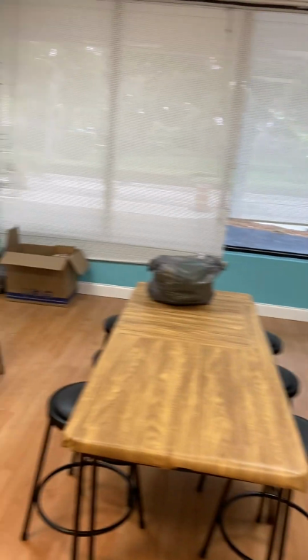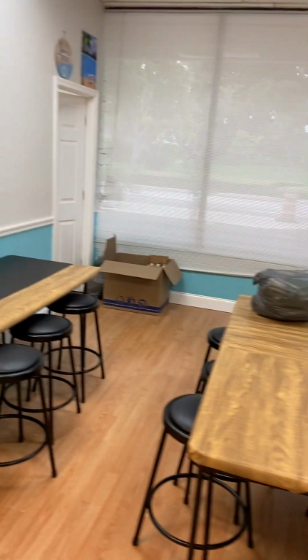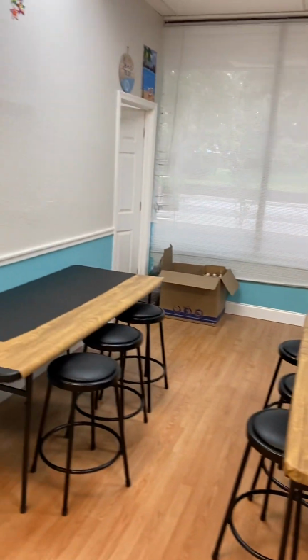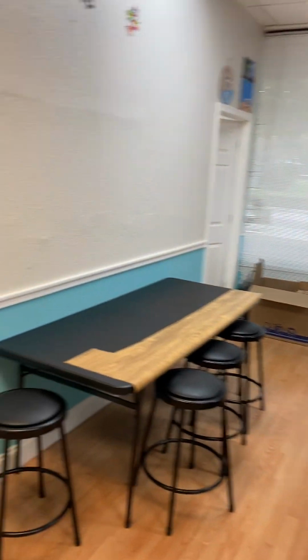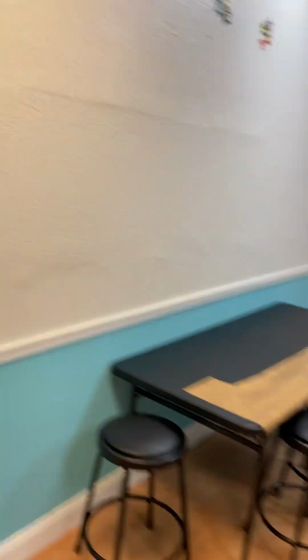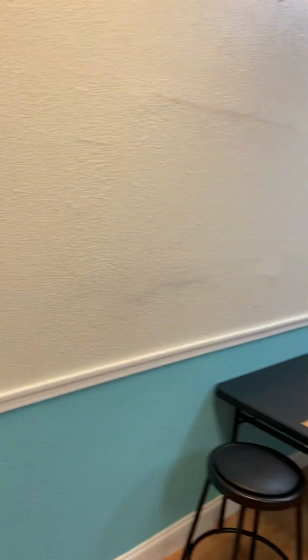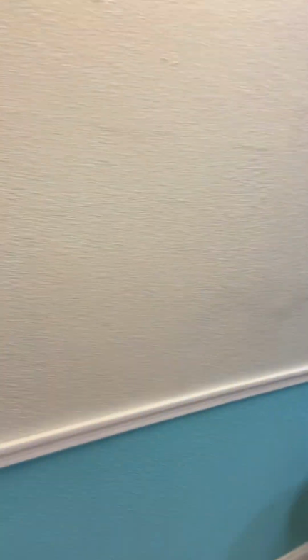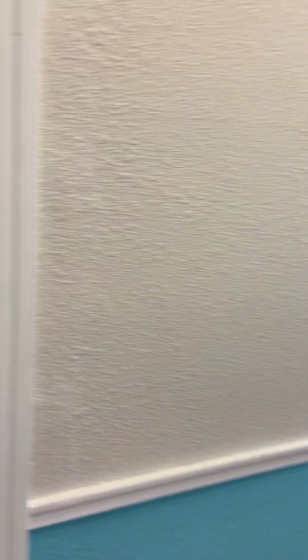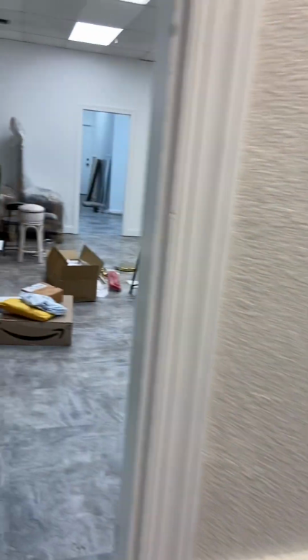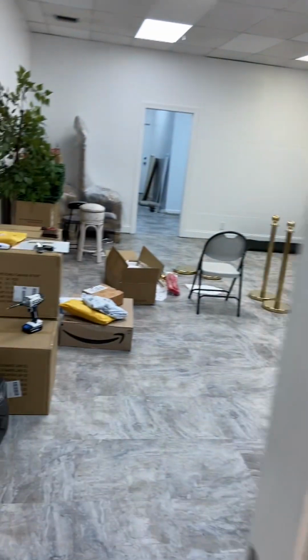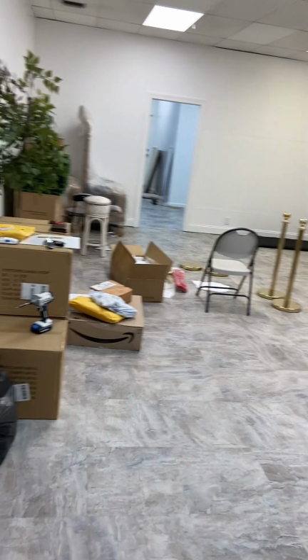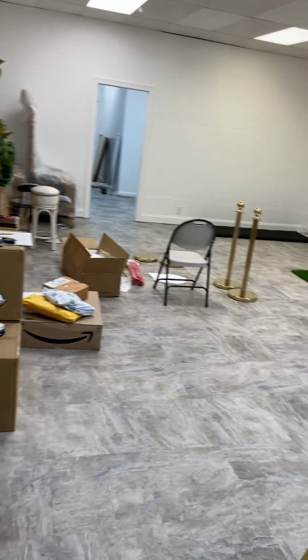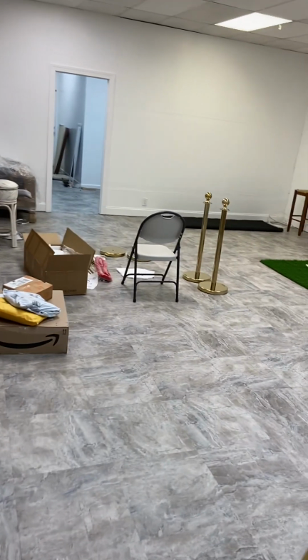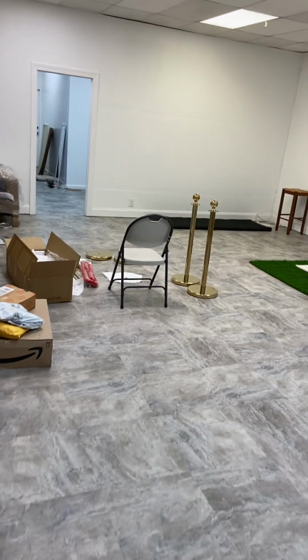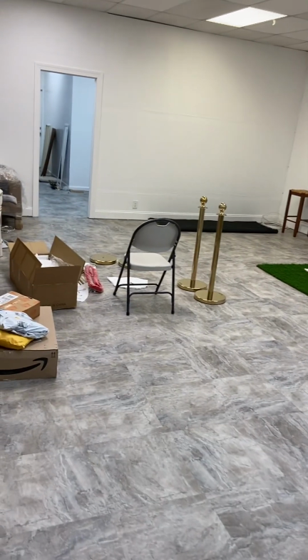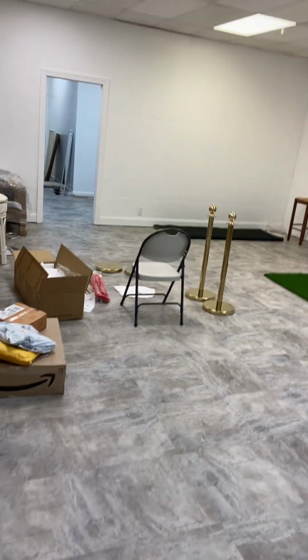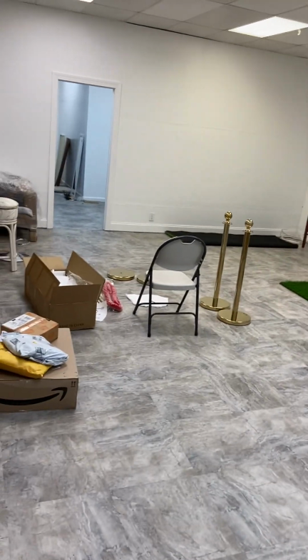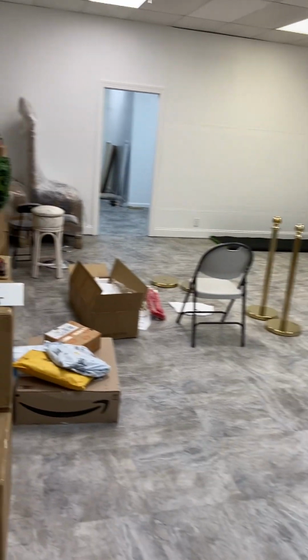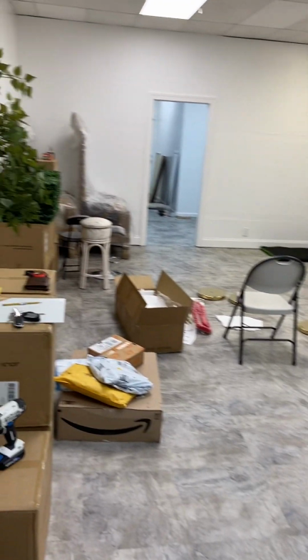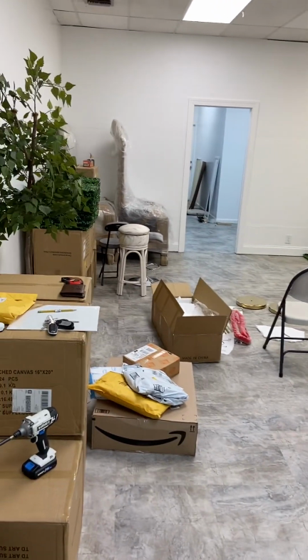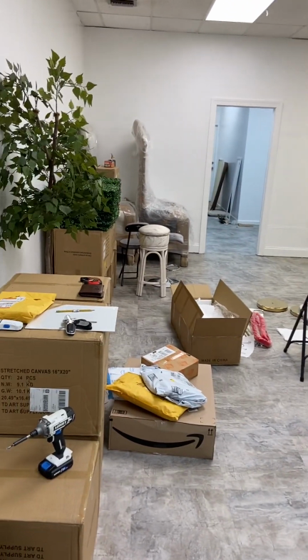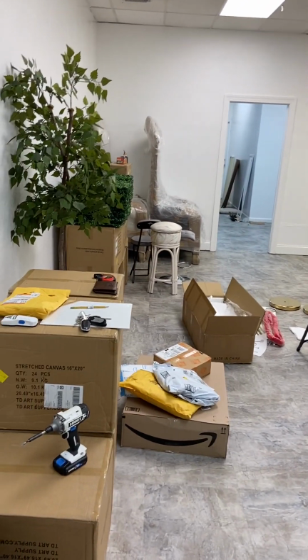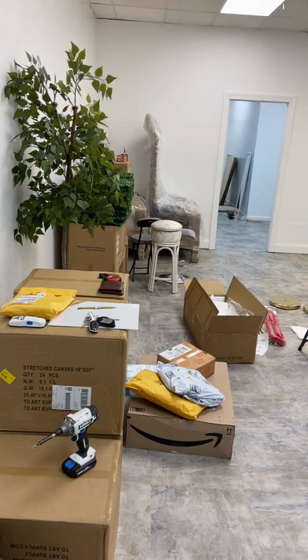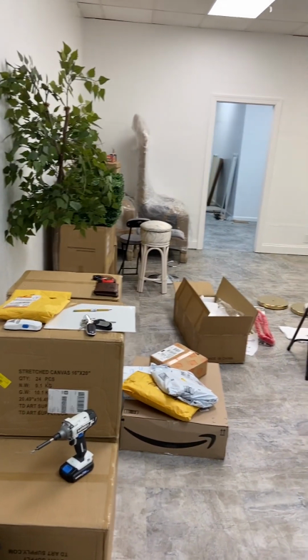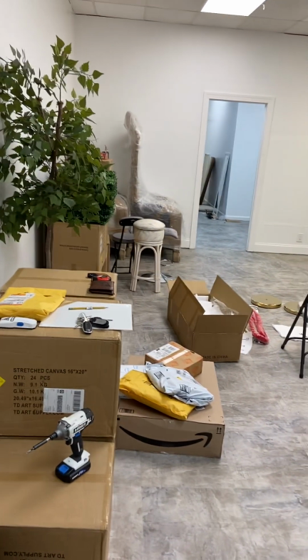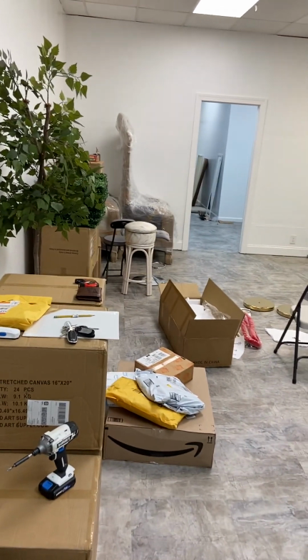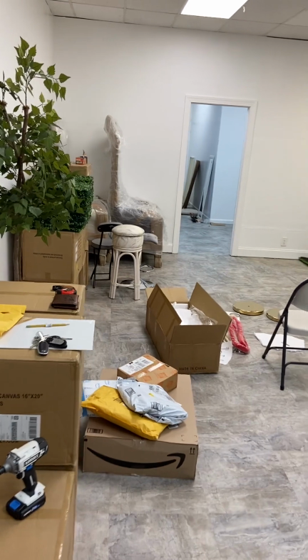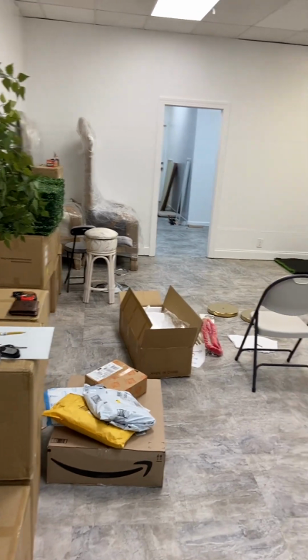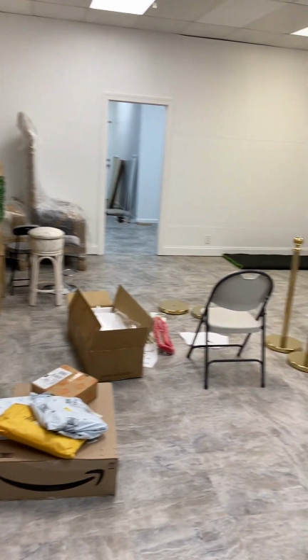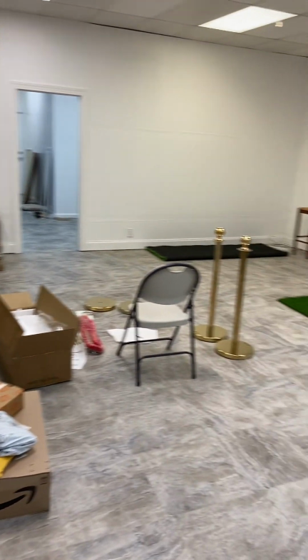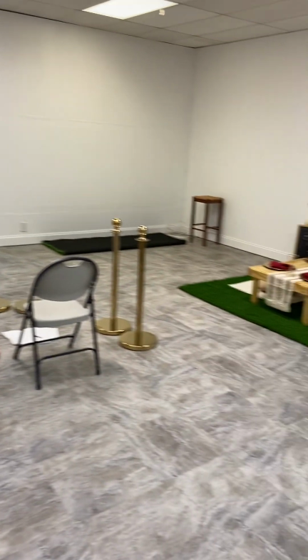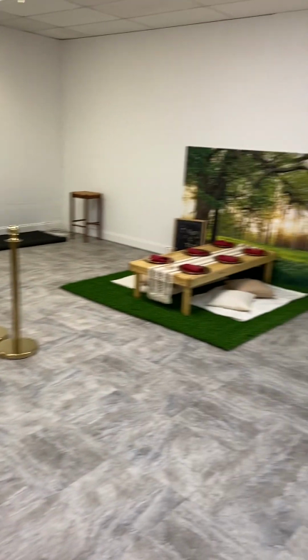Let me take you inside. We are working, adding the new pieces as they come in — our photoprop station as they come in.